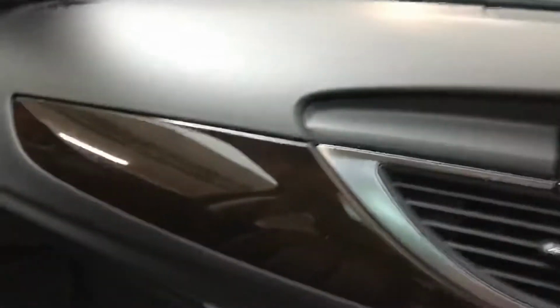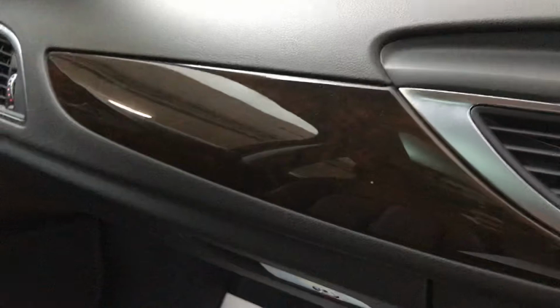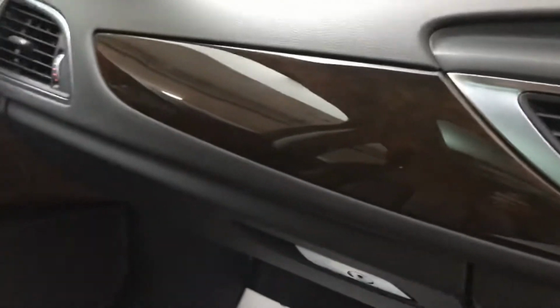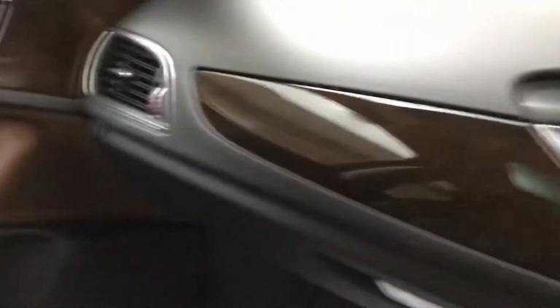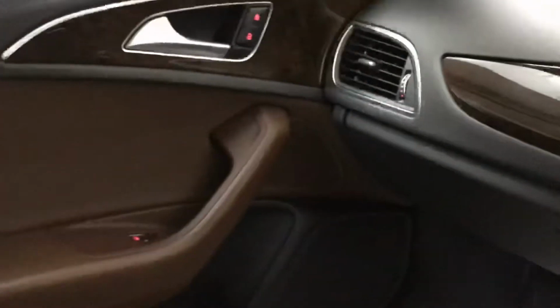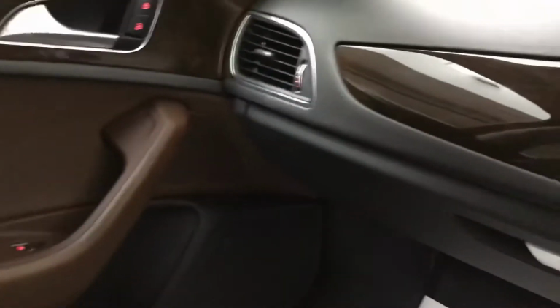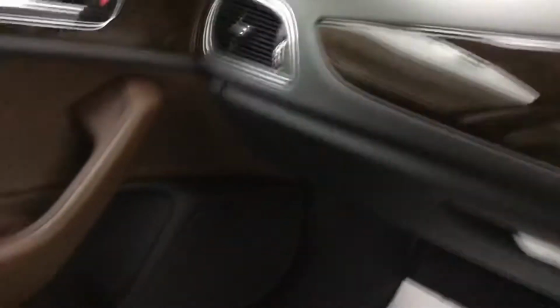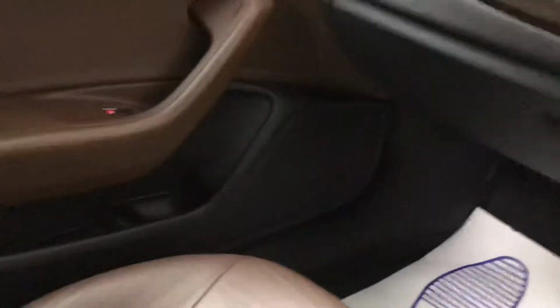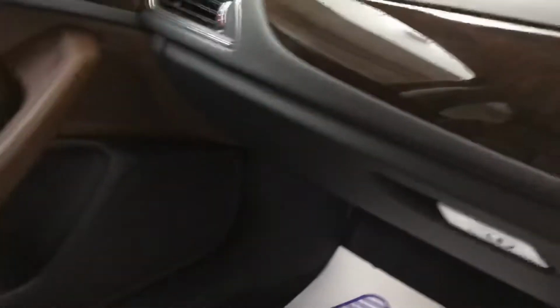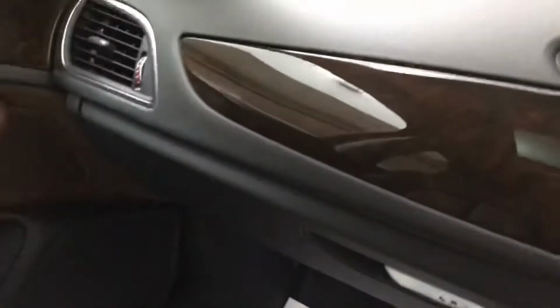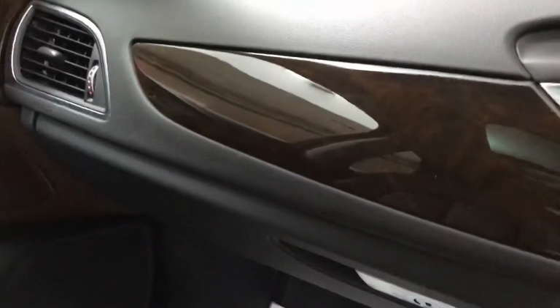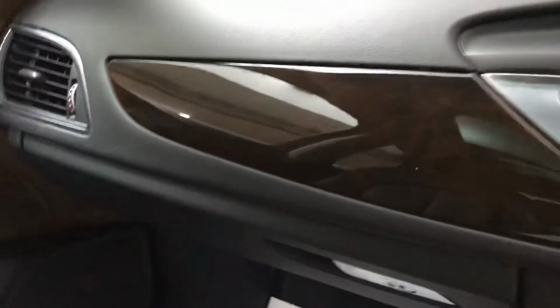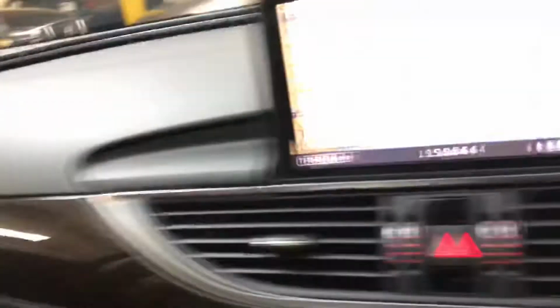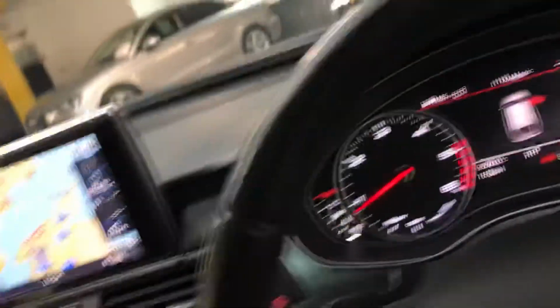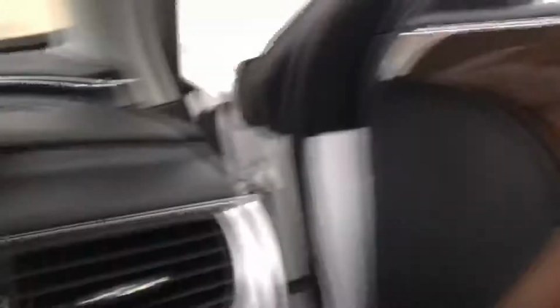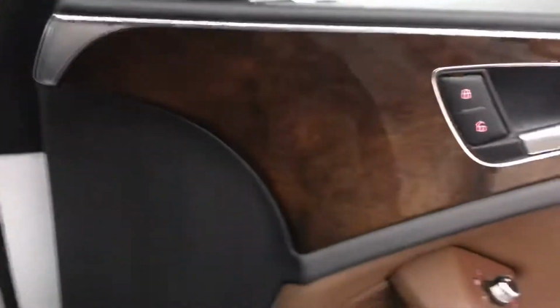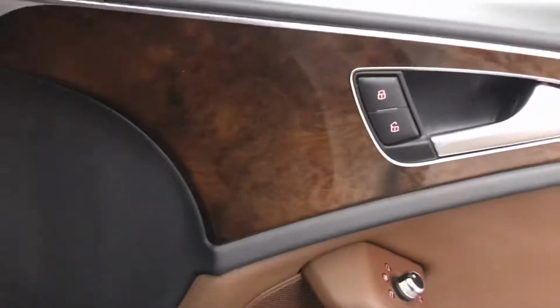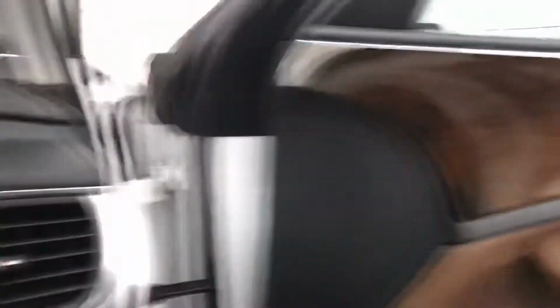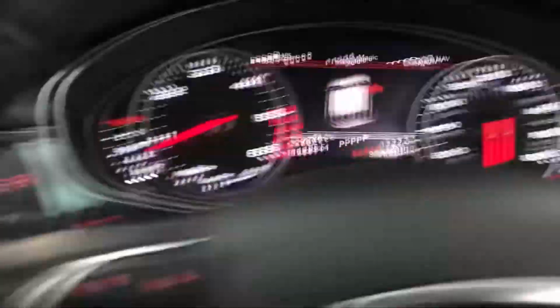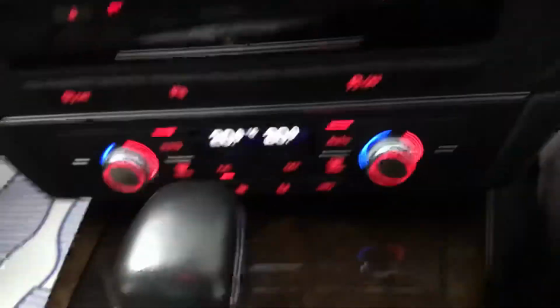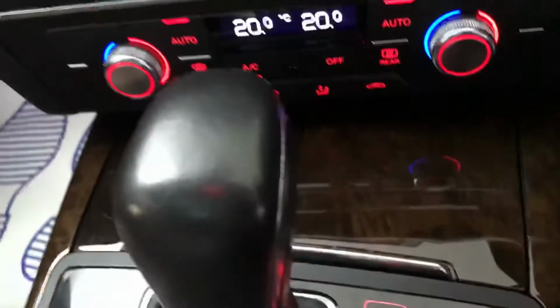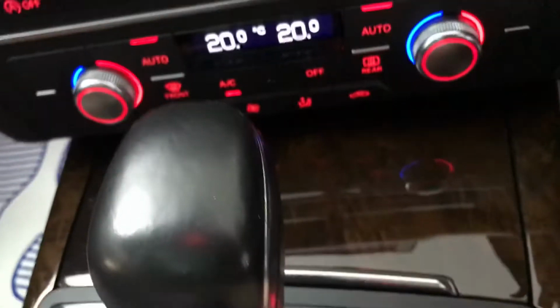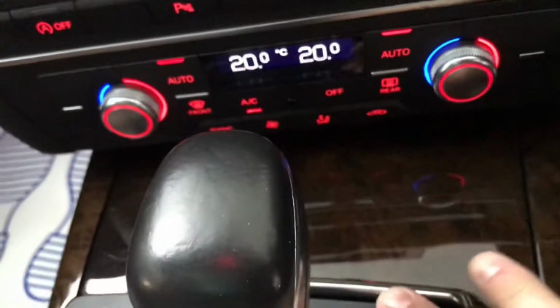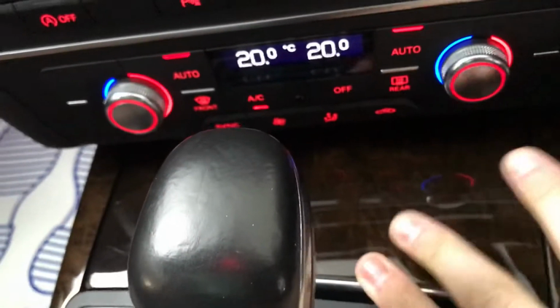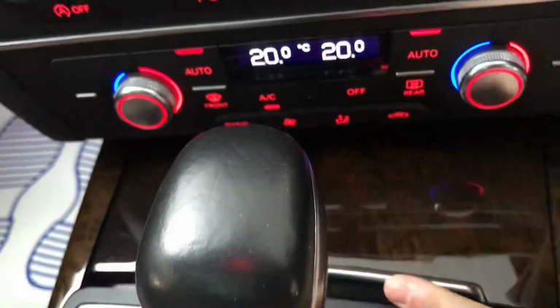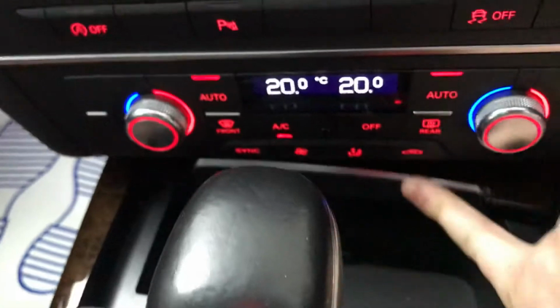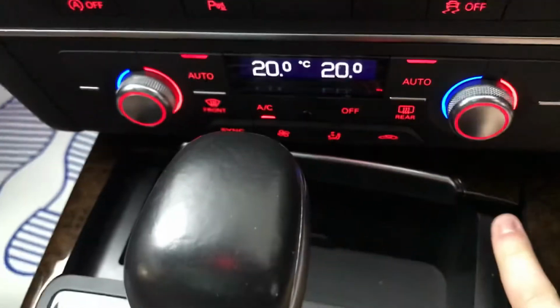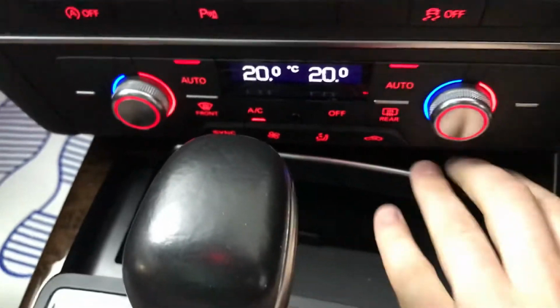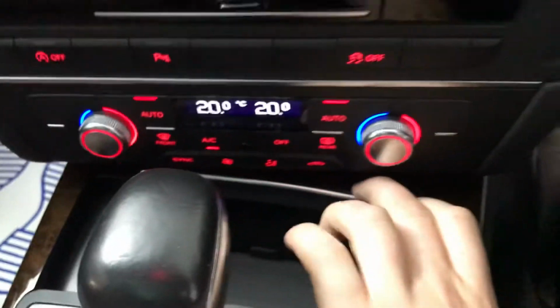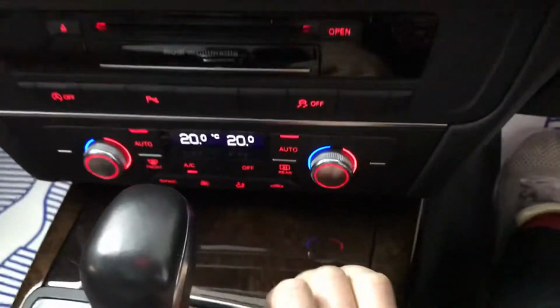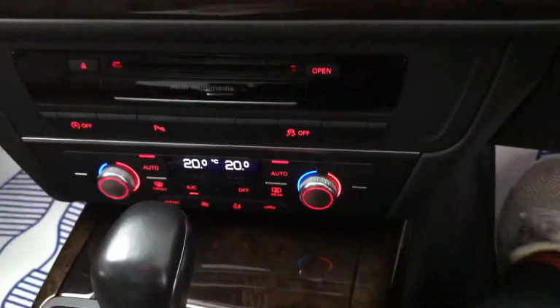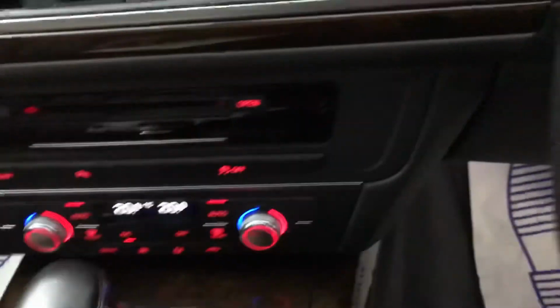Another lovely feature of this car is the brown interior and the walnut trim as well. You've got walnut on the doors and down here as well. Lovely space — lots and lots of space in this car.